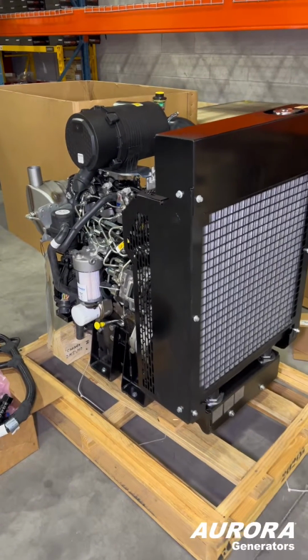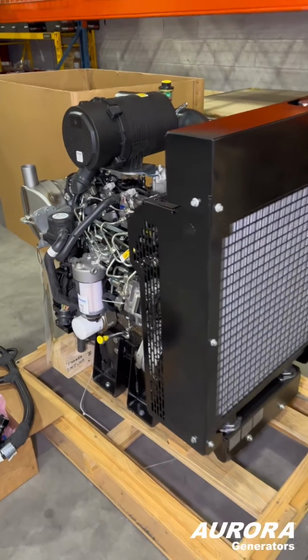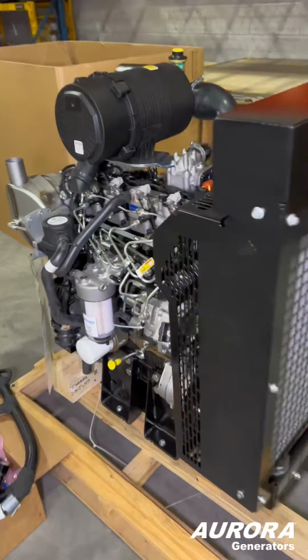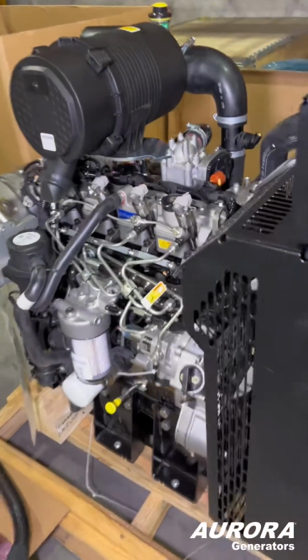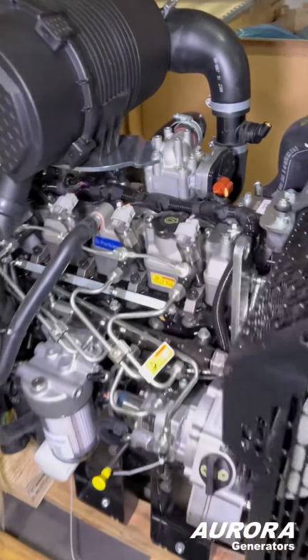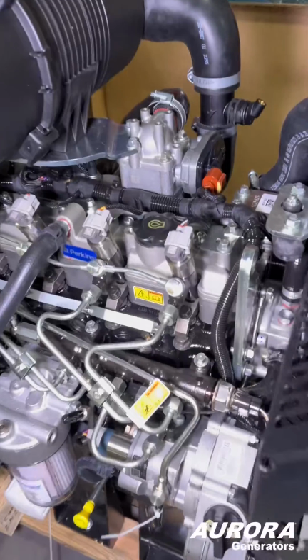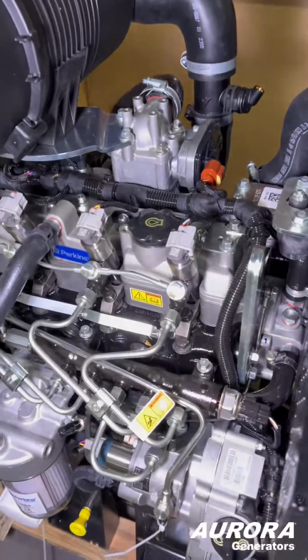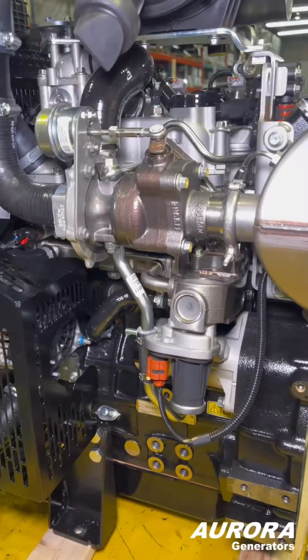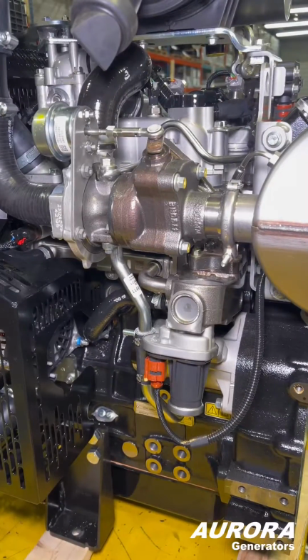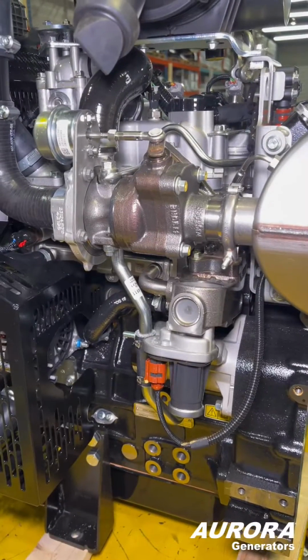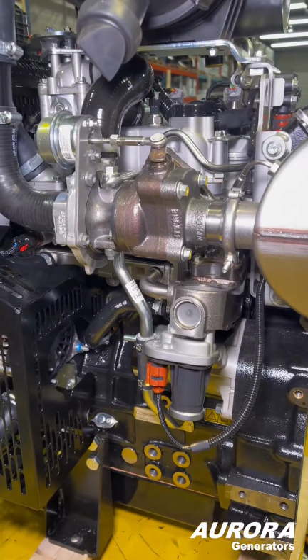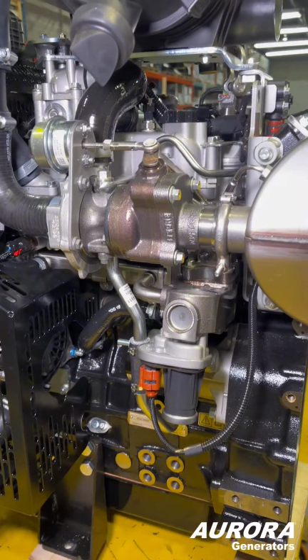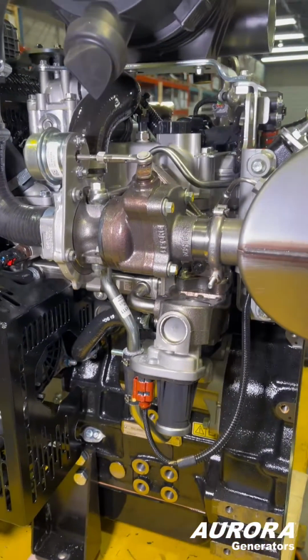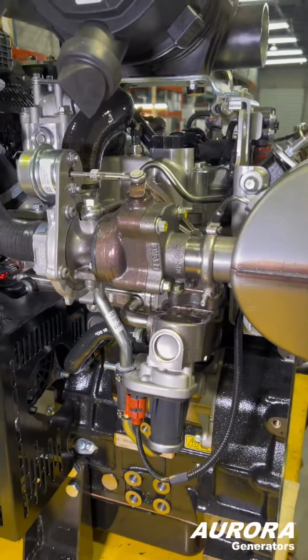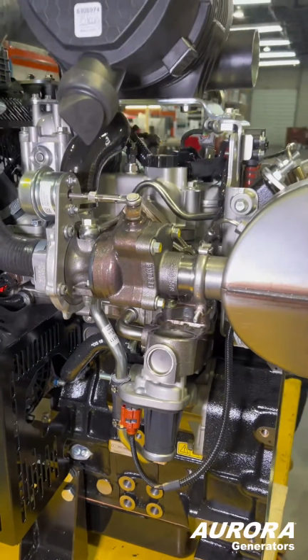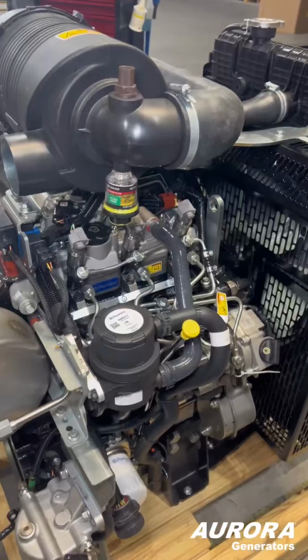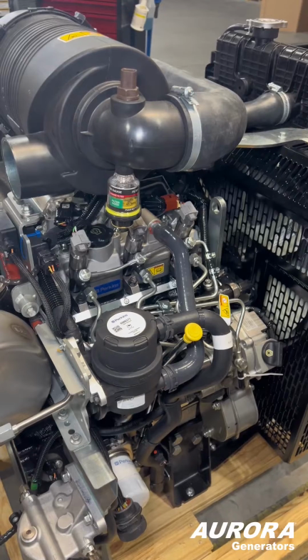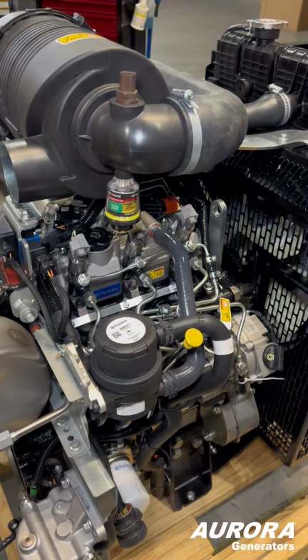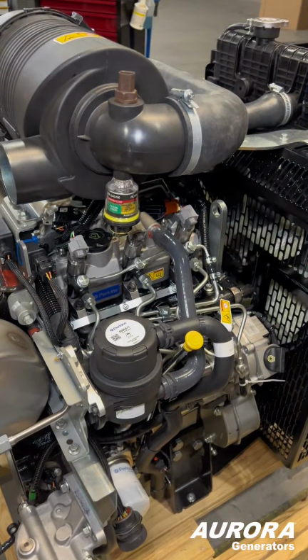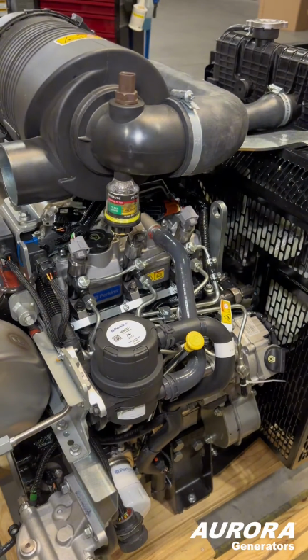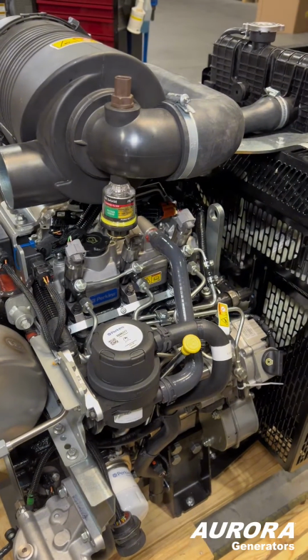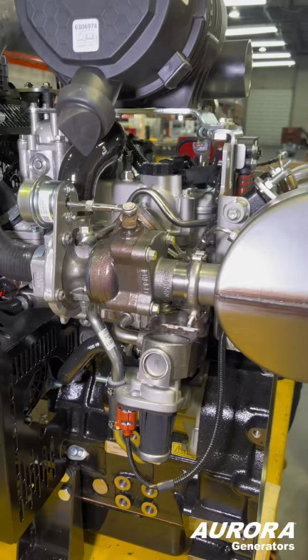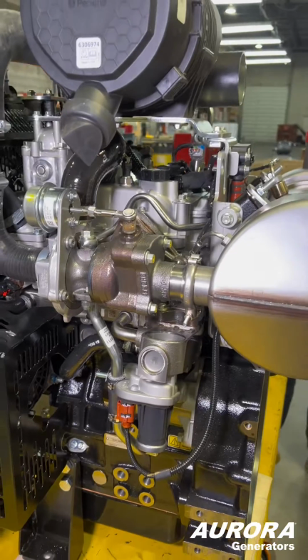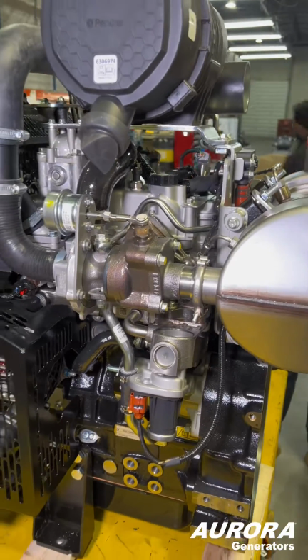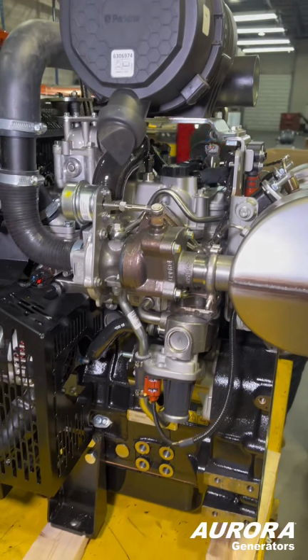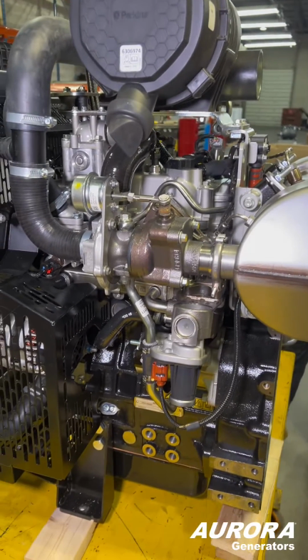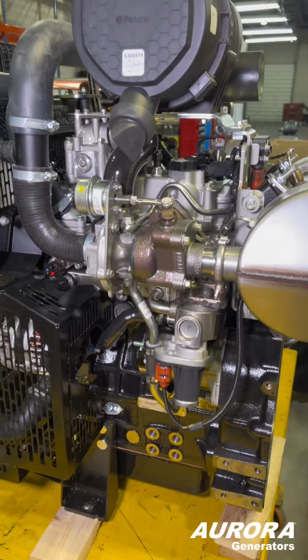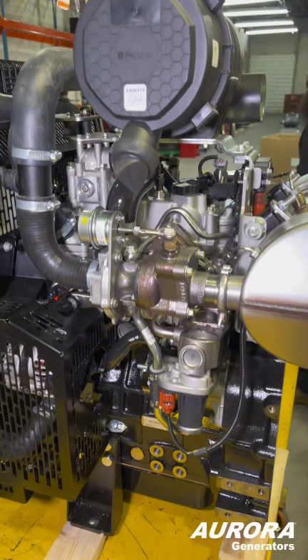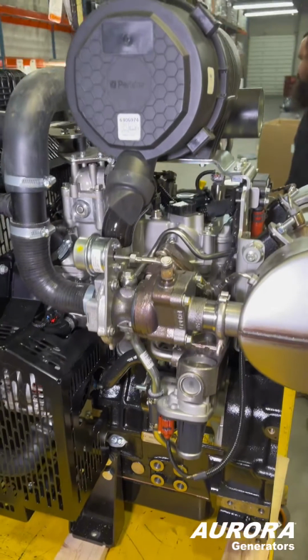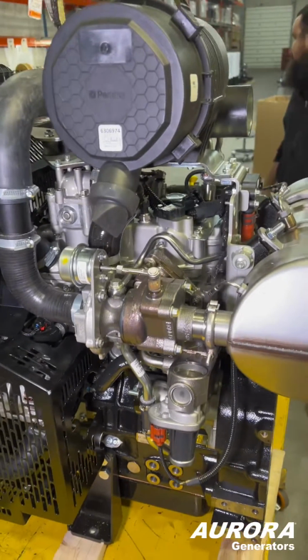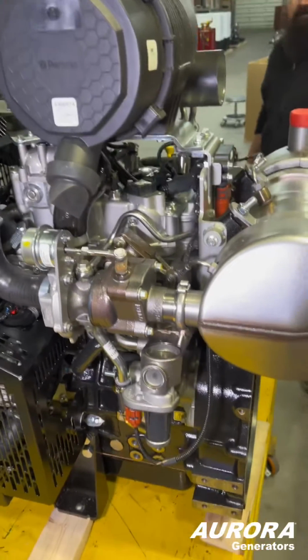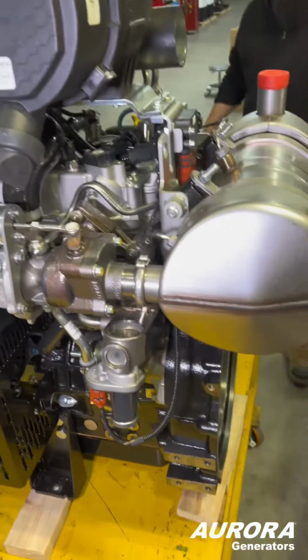It'll be used for 40 kilowatt size generators. A third engine we can't show you yet is on its way, and will have even more power as it's also a 2.2 litre turbo diesel engine, but it has after cooling so it can produce a little more power.